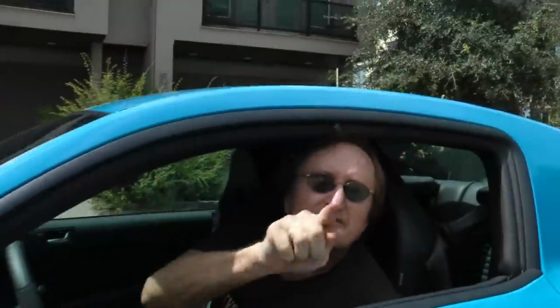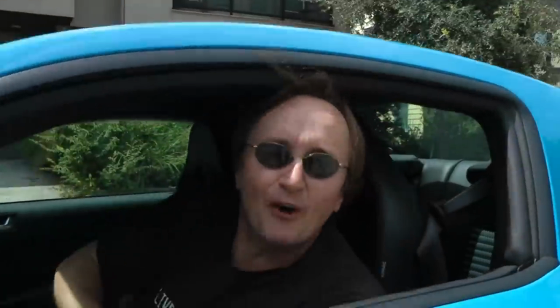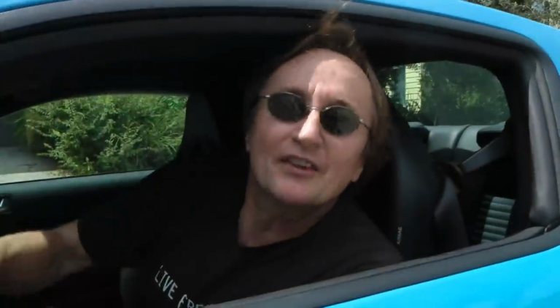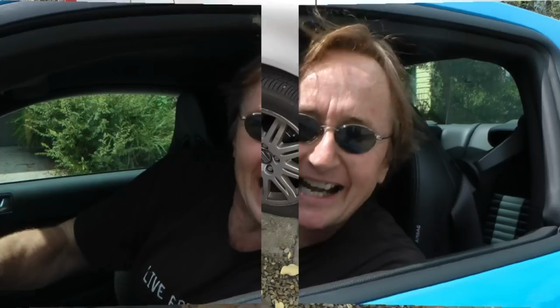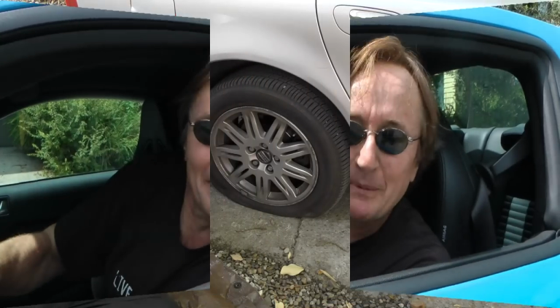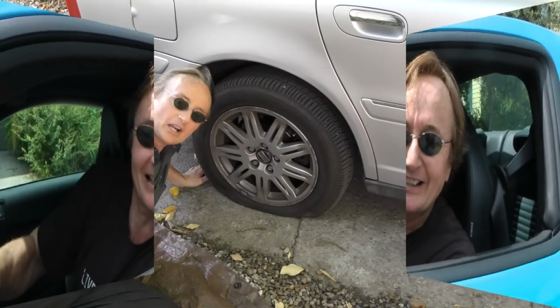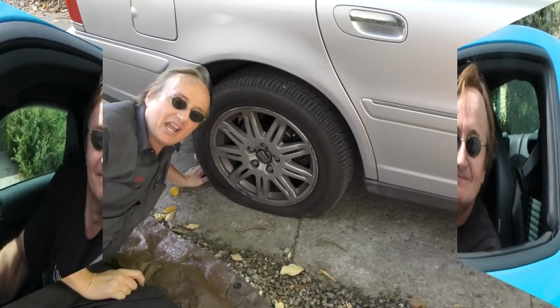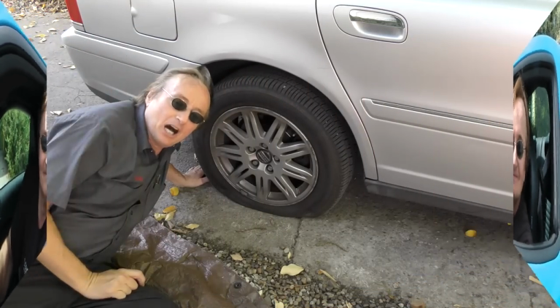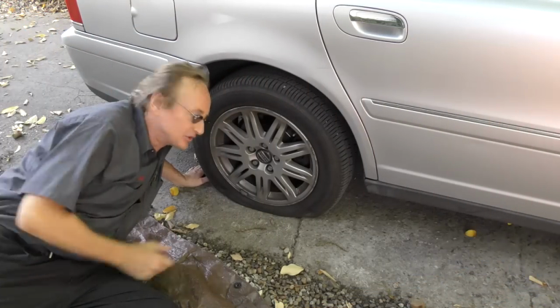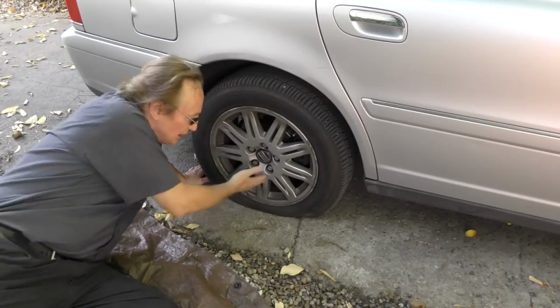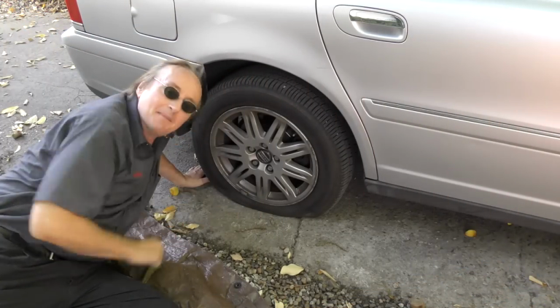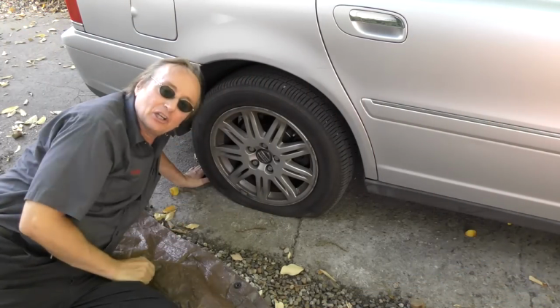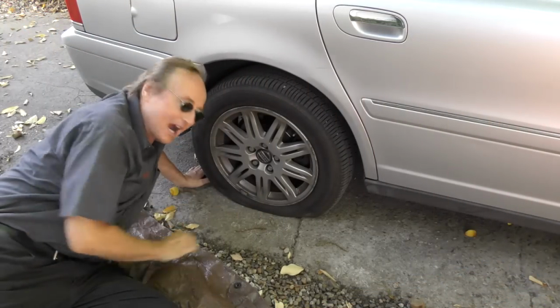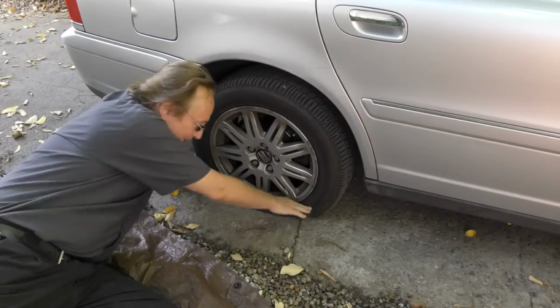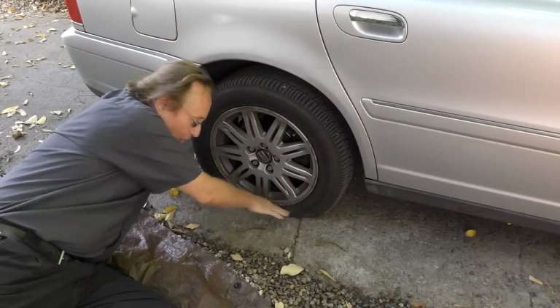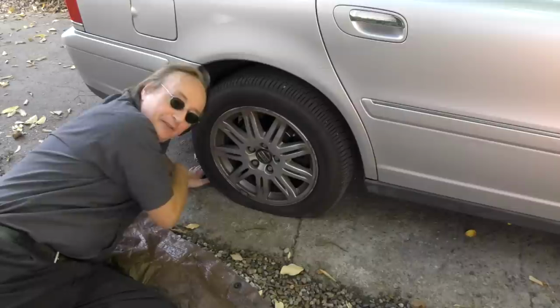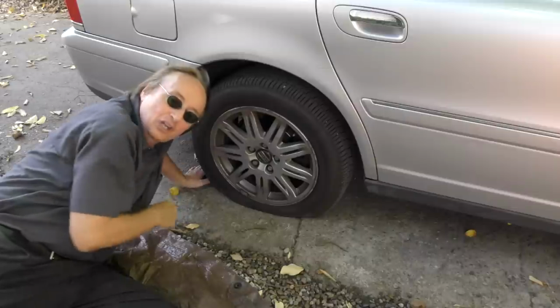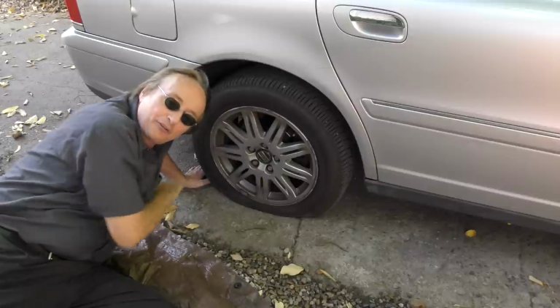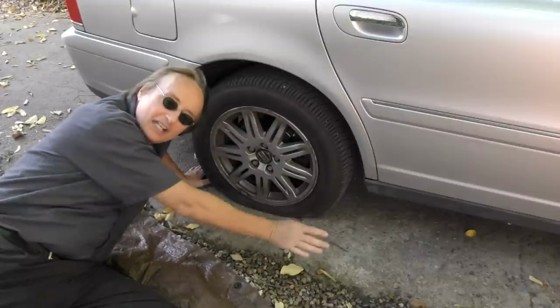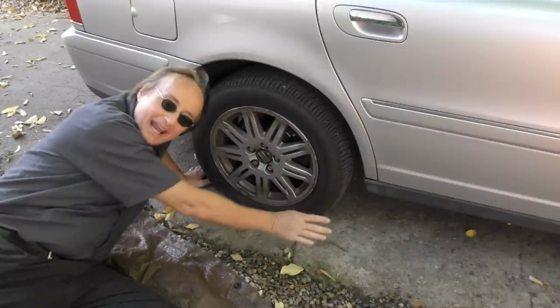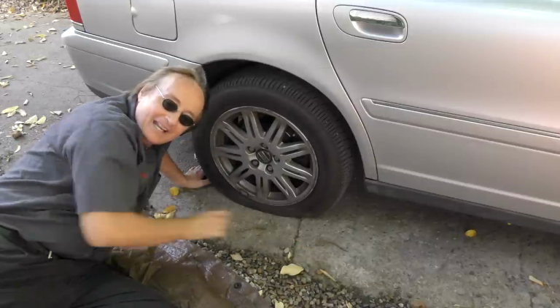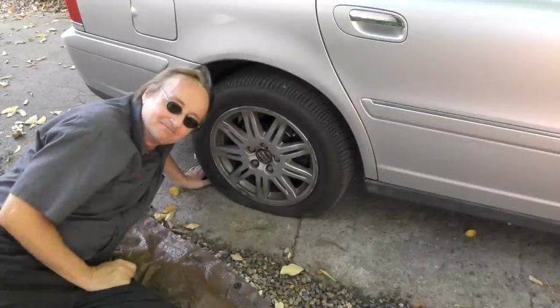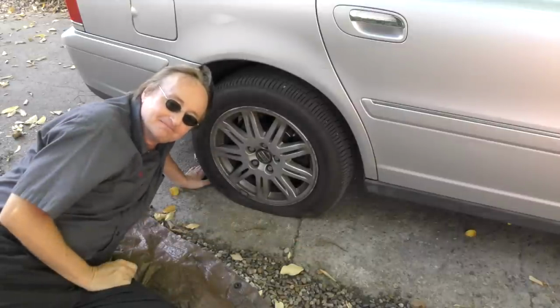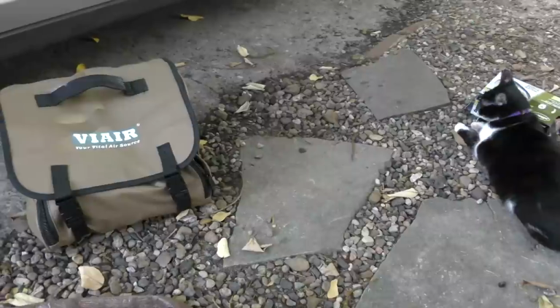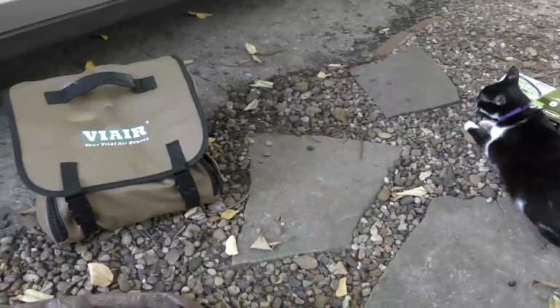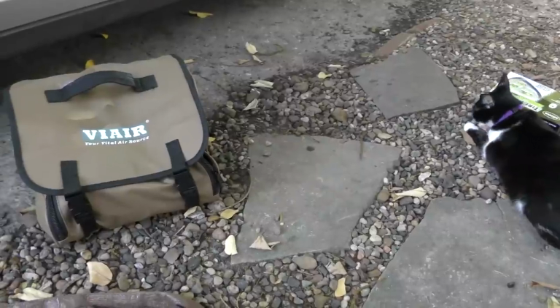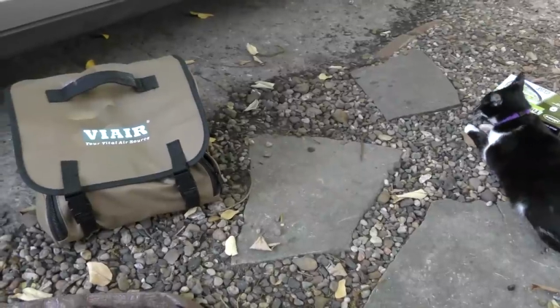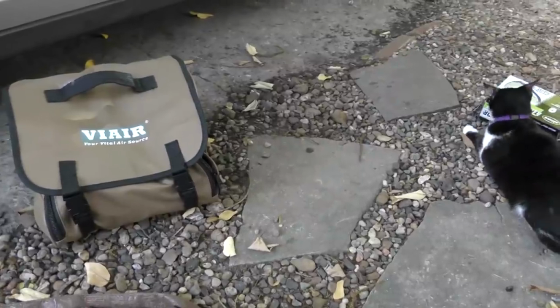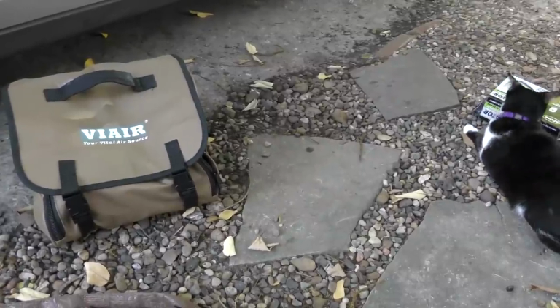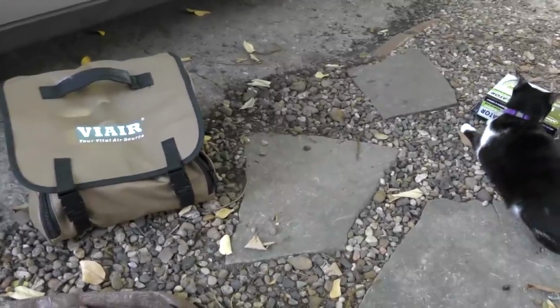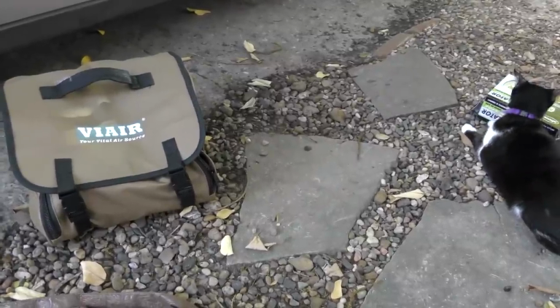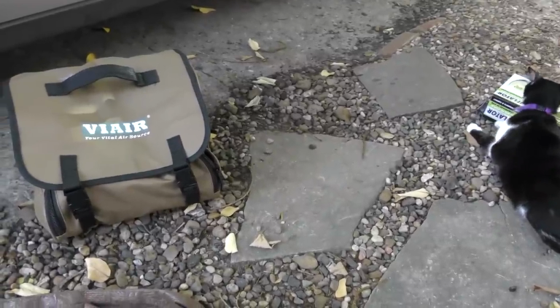It's time for the Scotty Tuber Channel. It's okay, it's happened to all of us. You come out to your car only to find a tire flat as a pancake. And there's nothing your cat can do about it — she doesn't care.